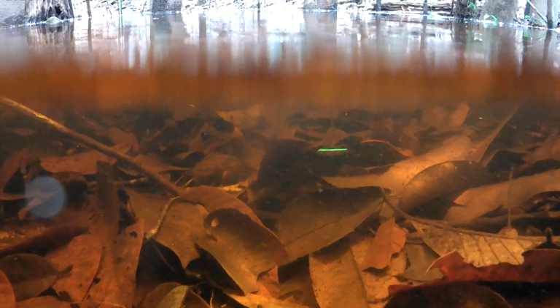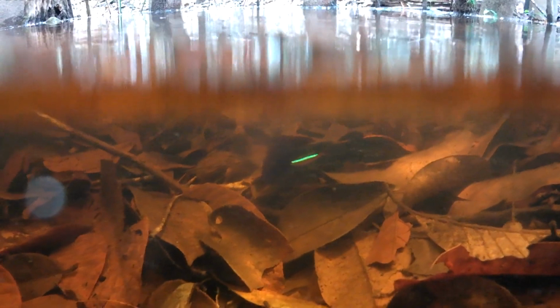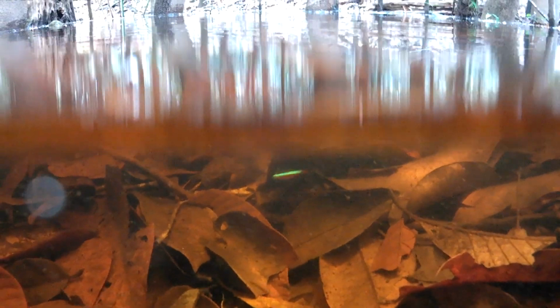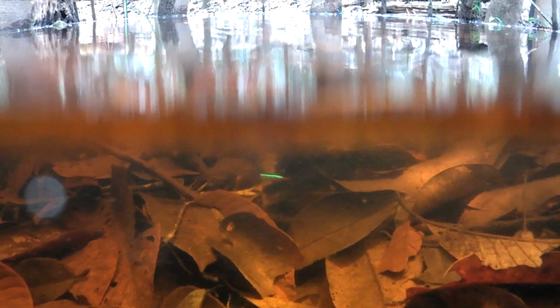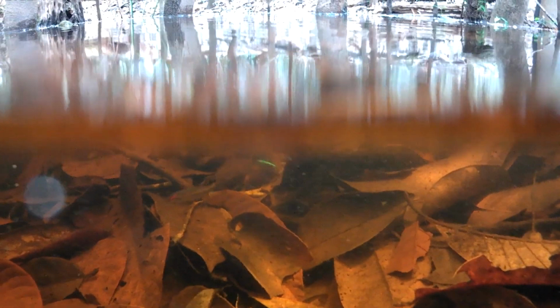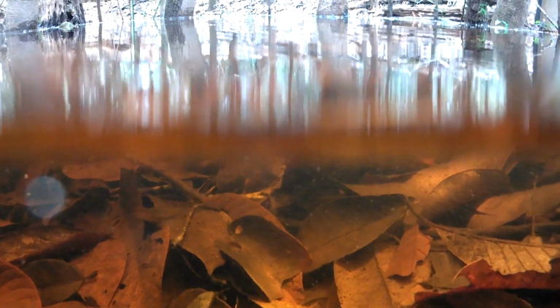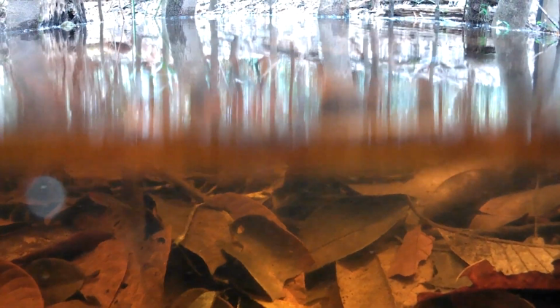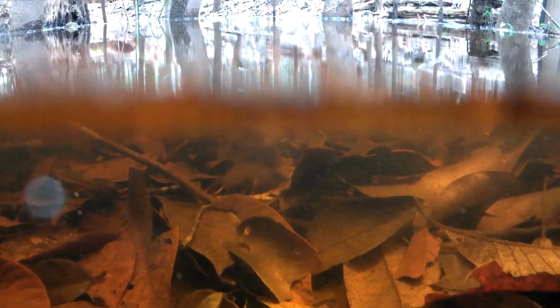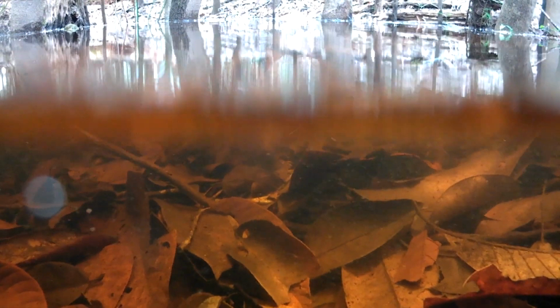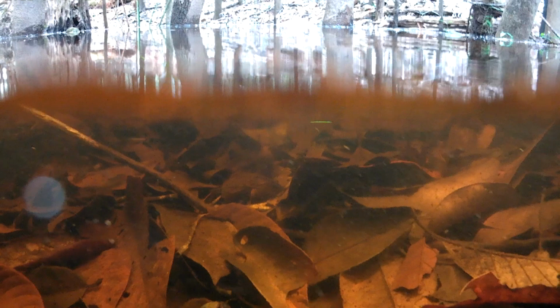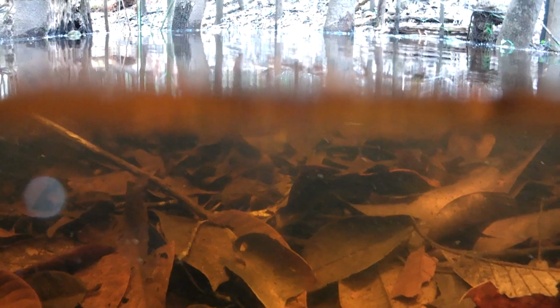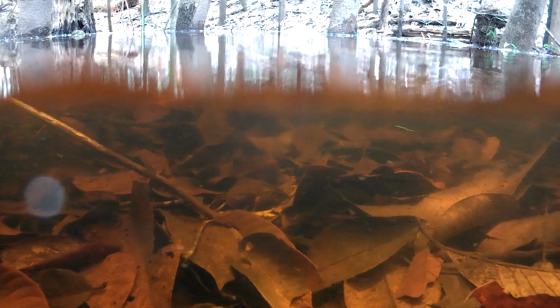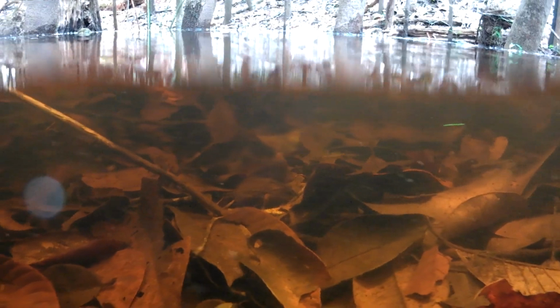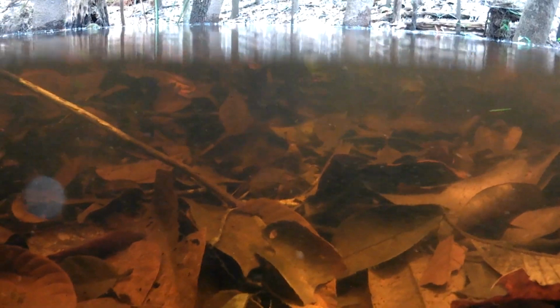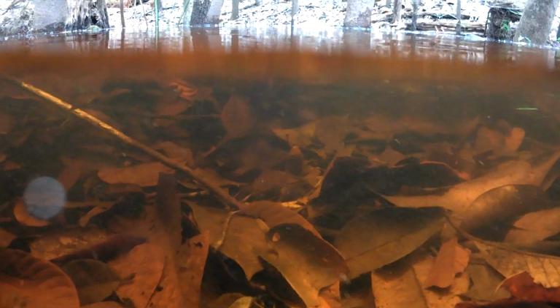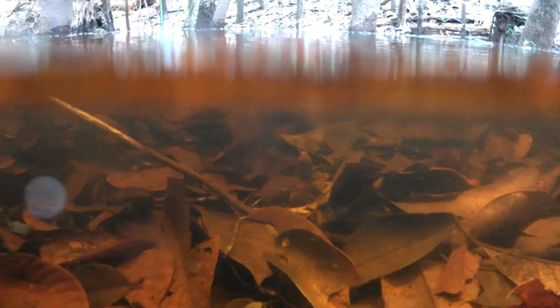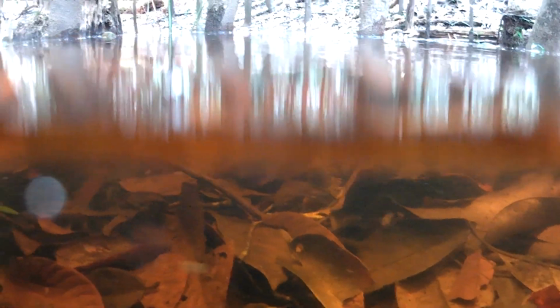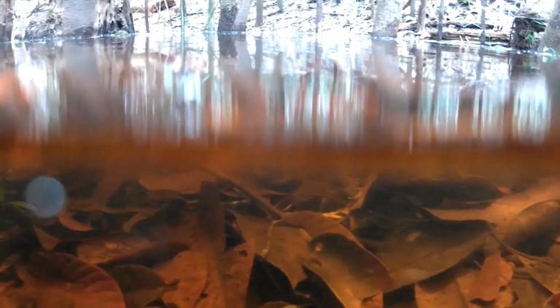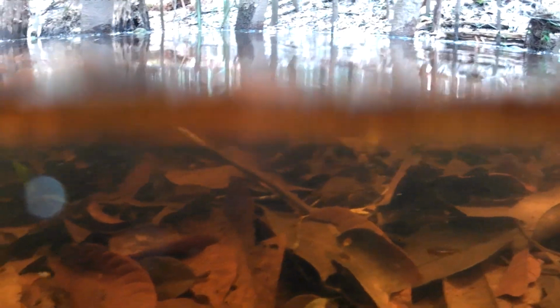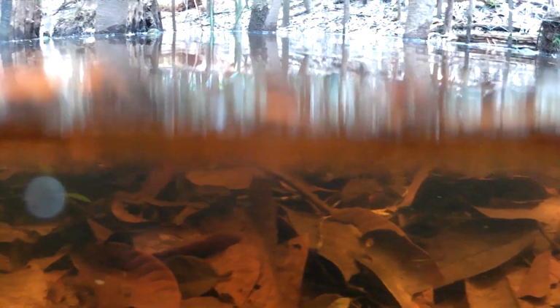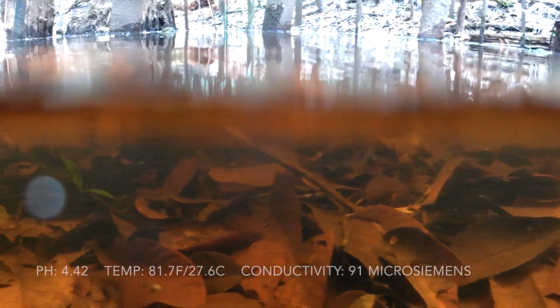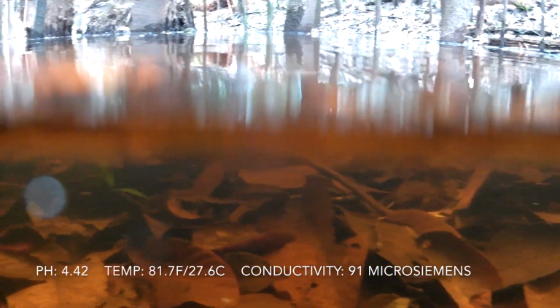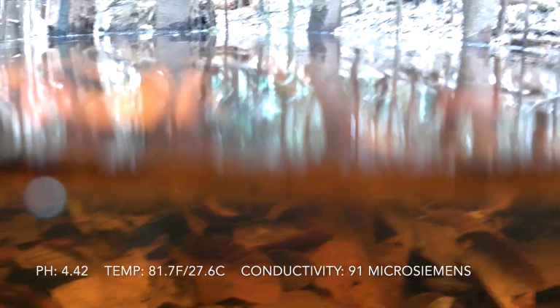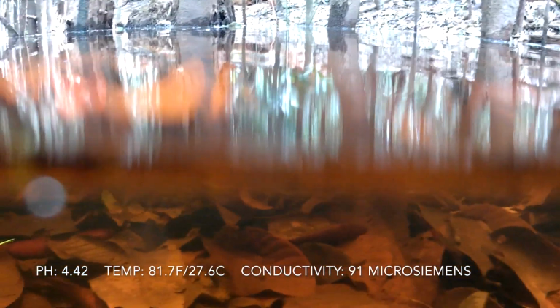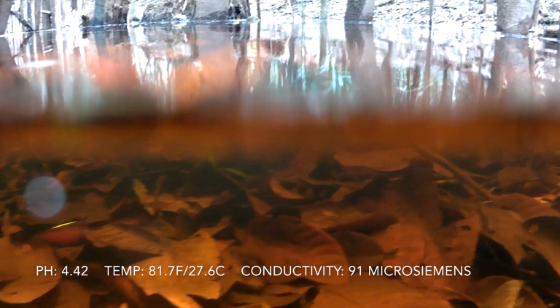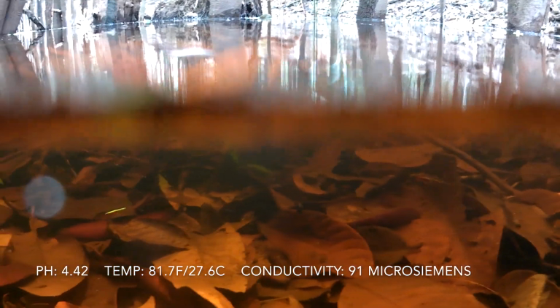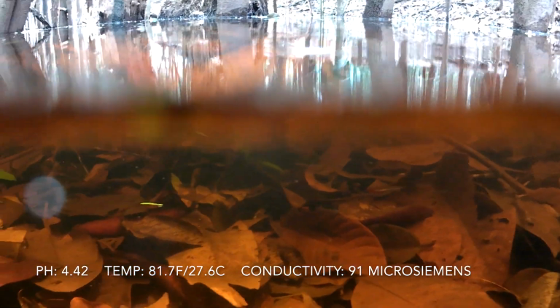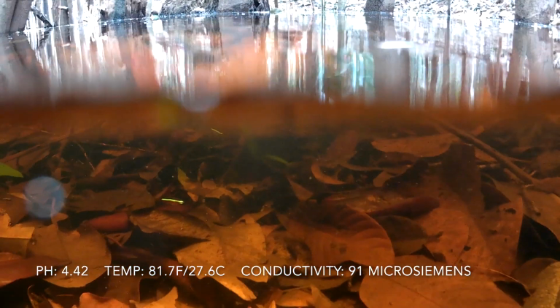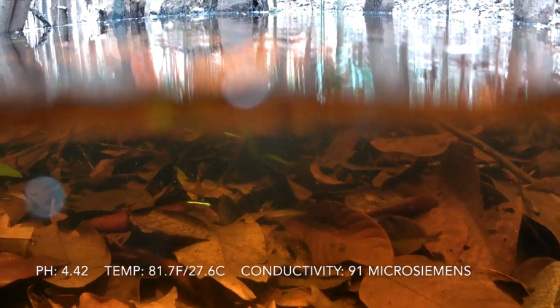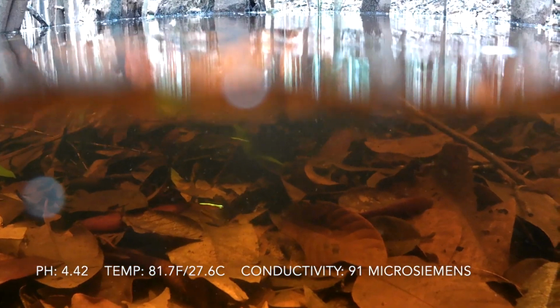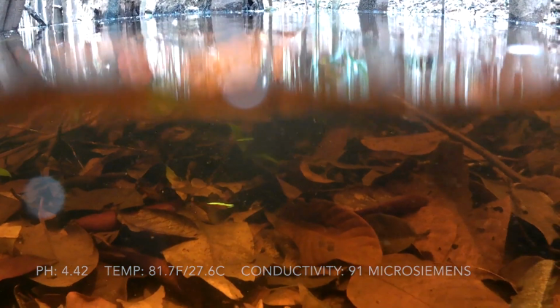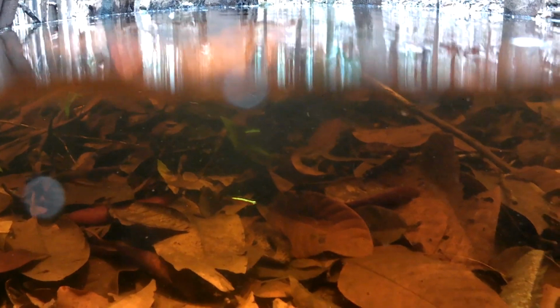The leaves and the organic inputs from the forest are responsible for this, leaching tannins into the water like tea from a tea bag. This creates unique water chemistry as well, acidifying the water, and these fish thrive in this habitat.